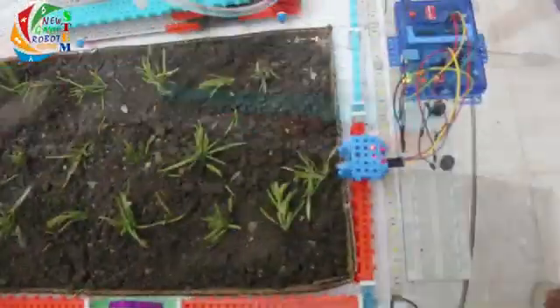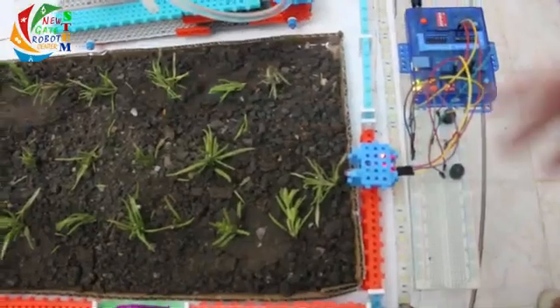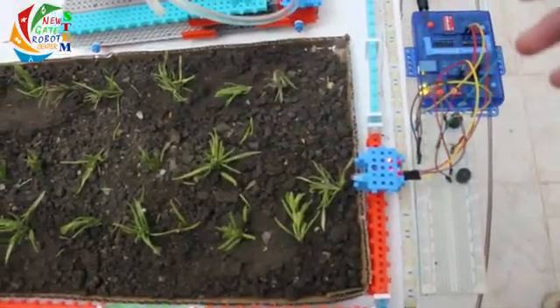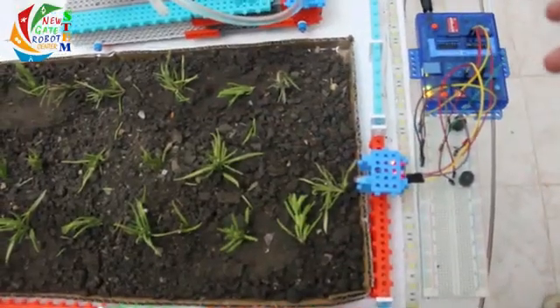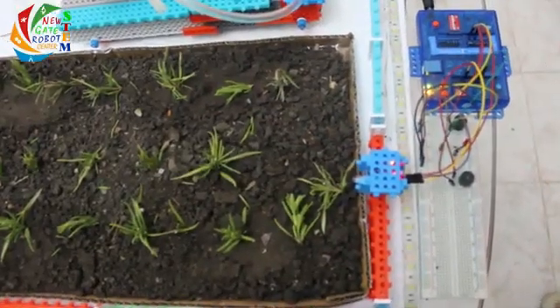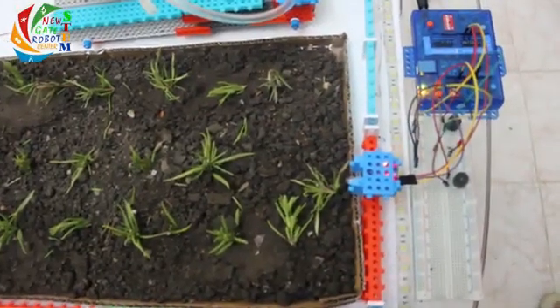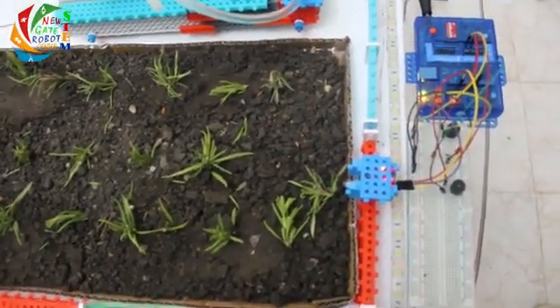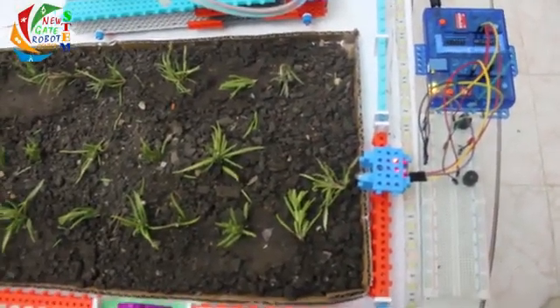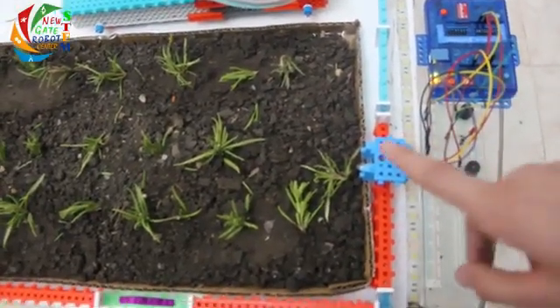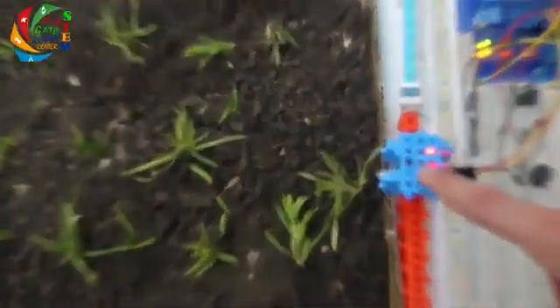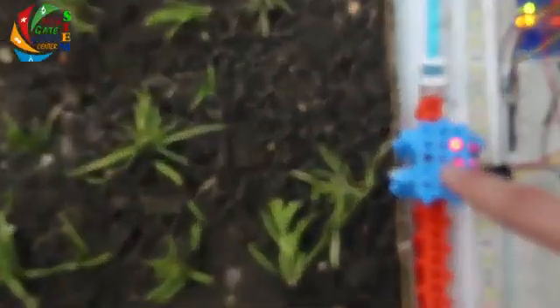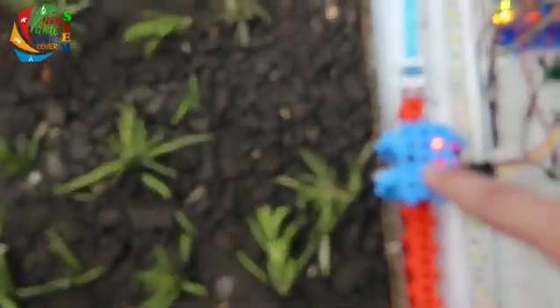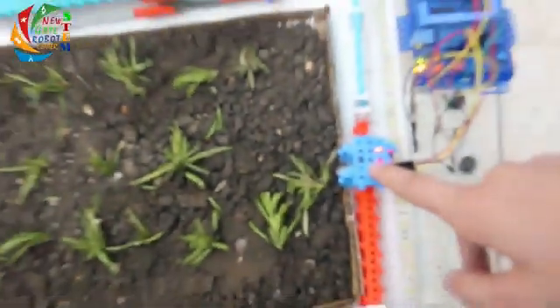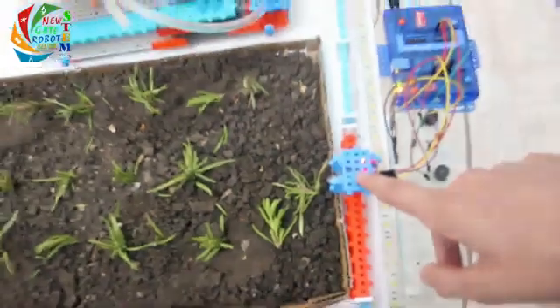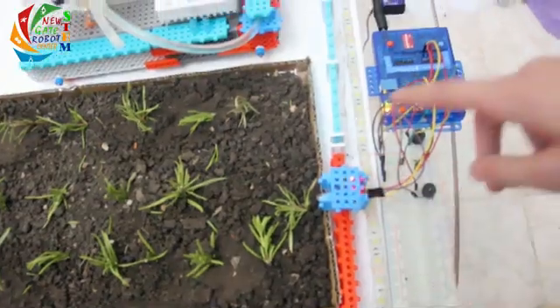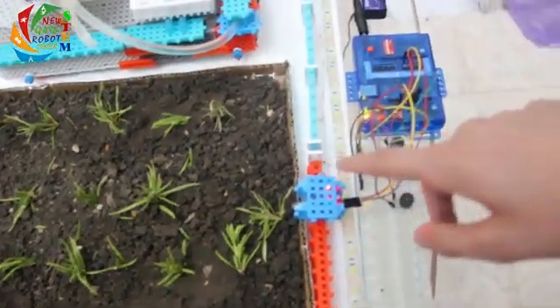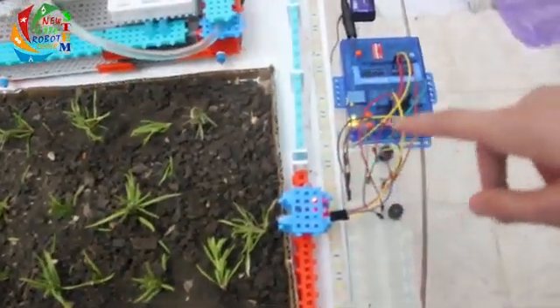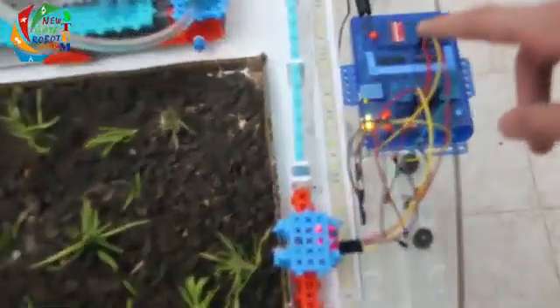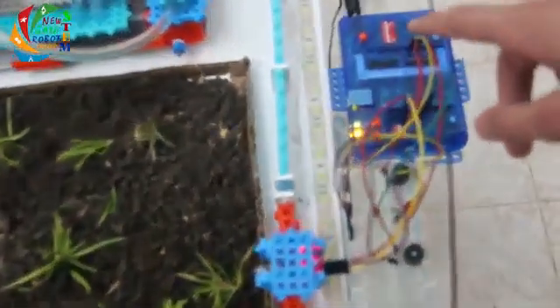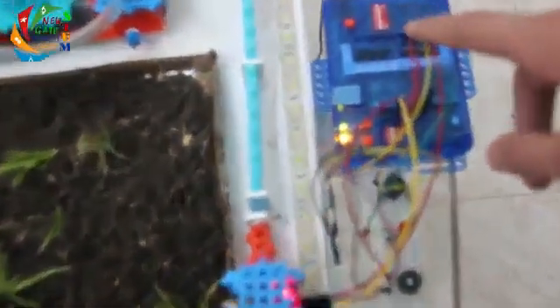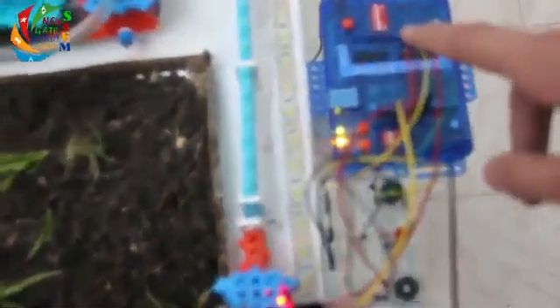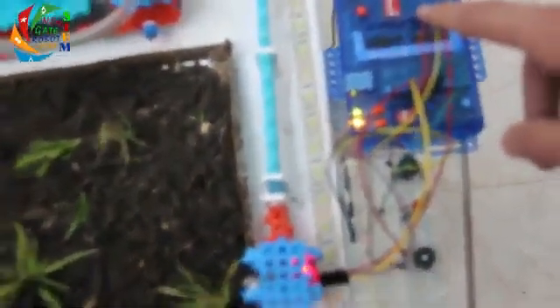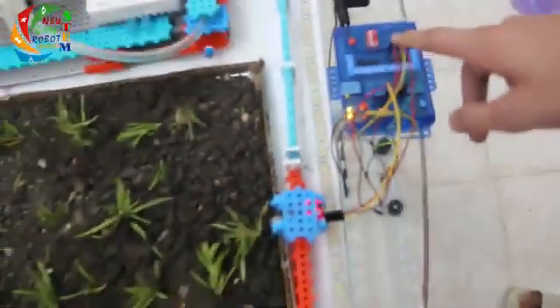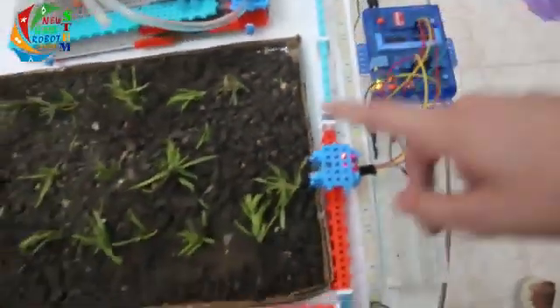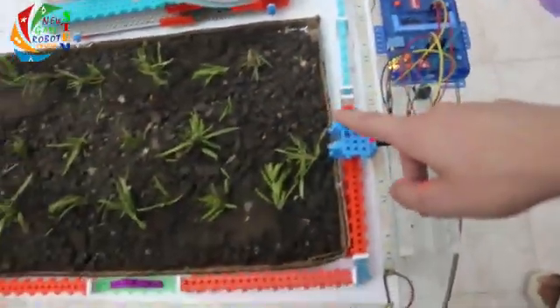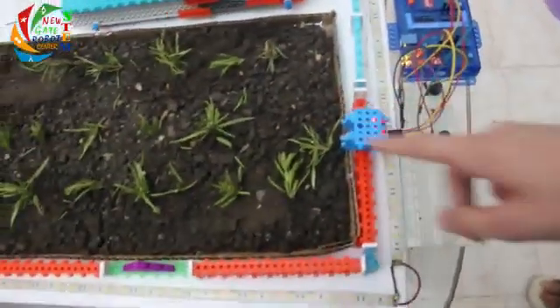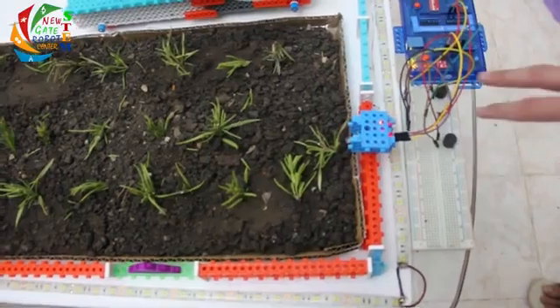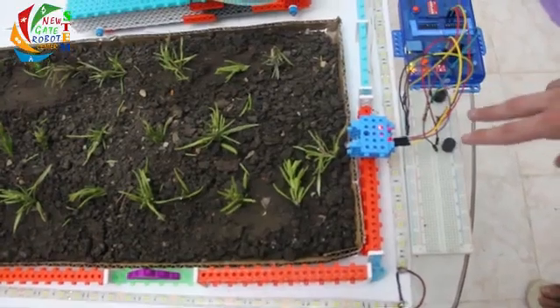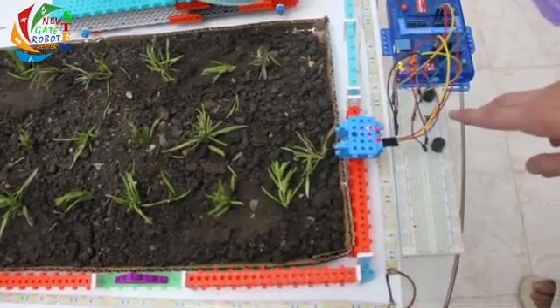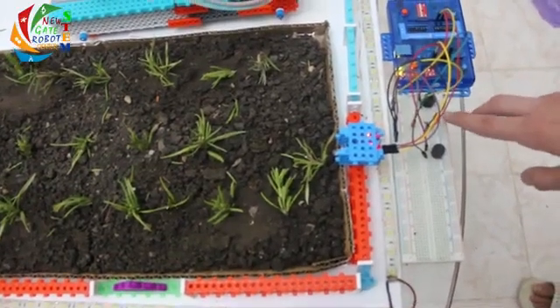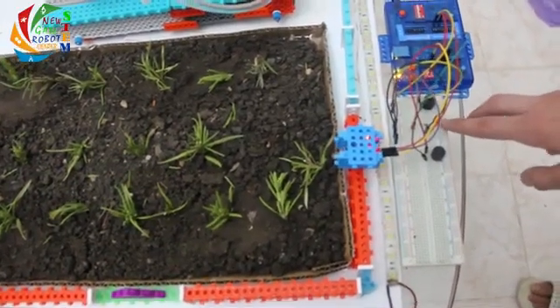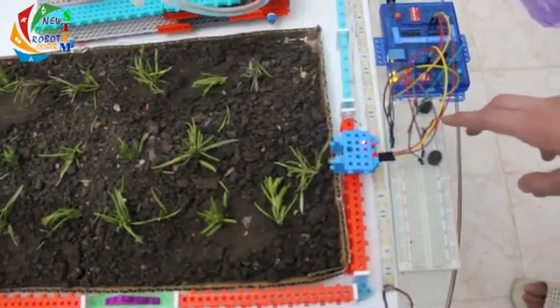Here we have a fire alarm system that uses a fire sensor connected to an Arduino. If it senses fire, these two buzzers and LED will light up.